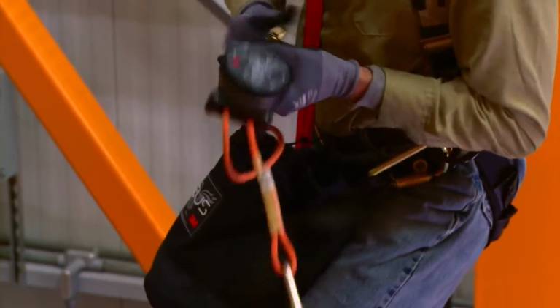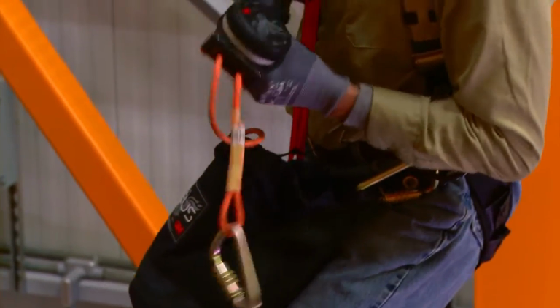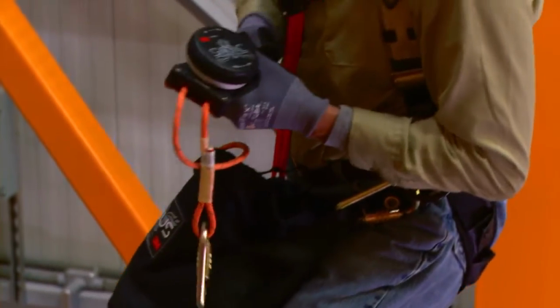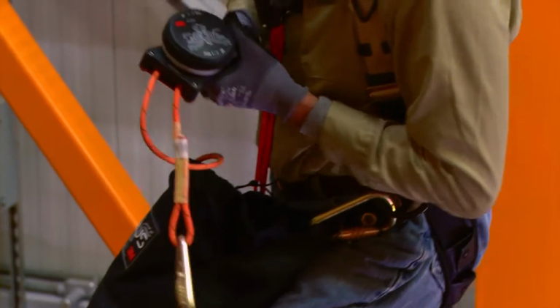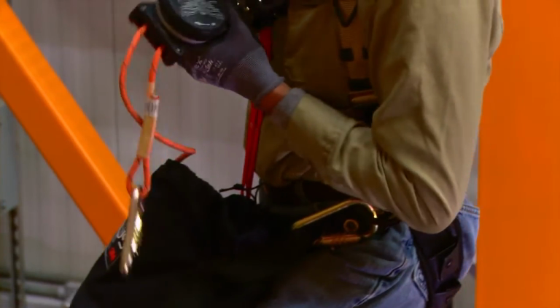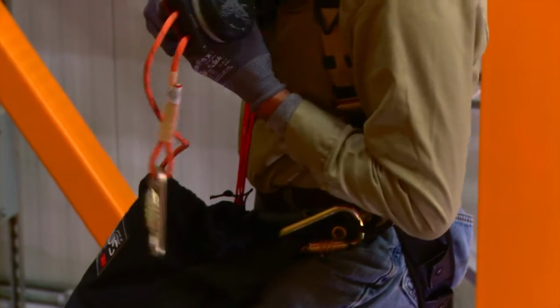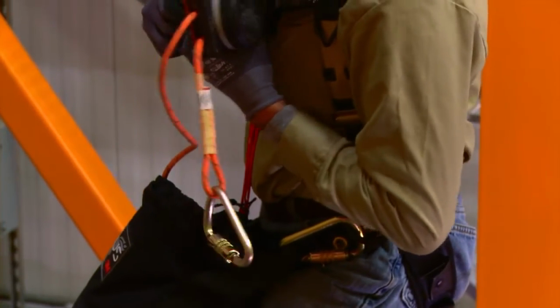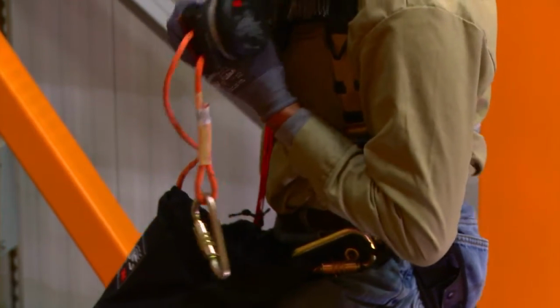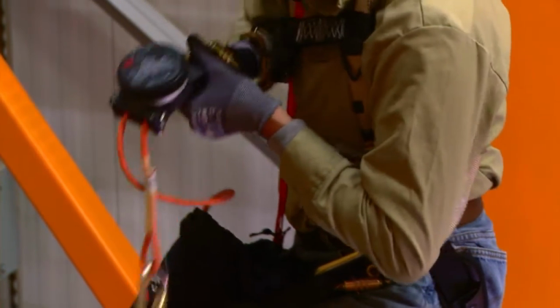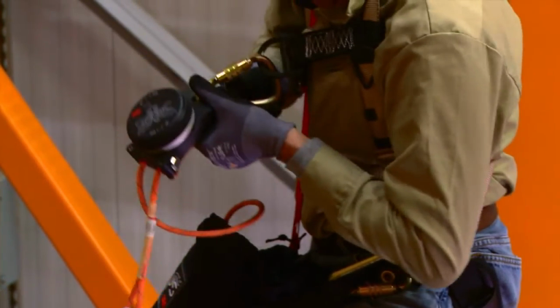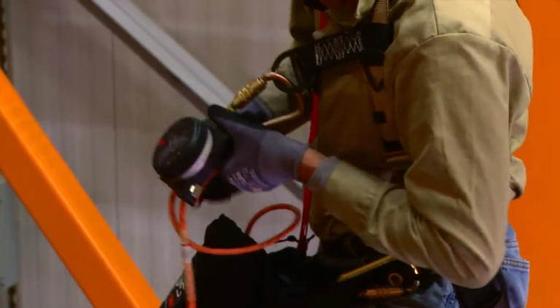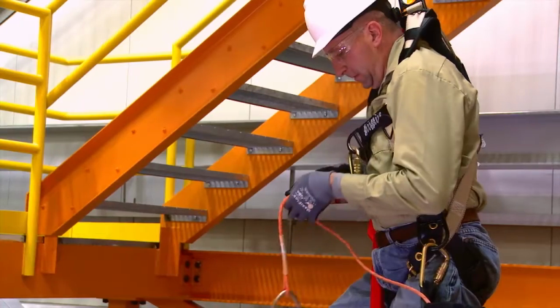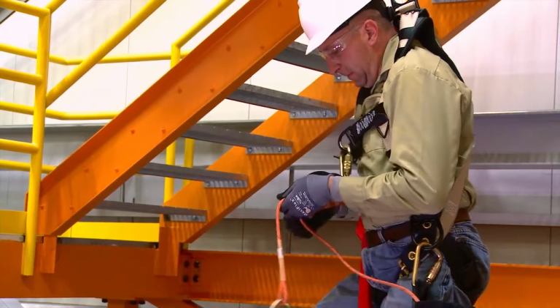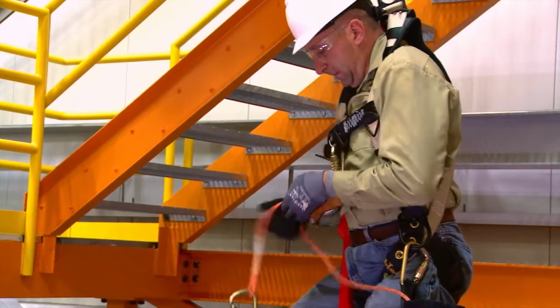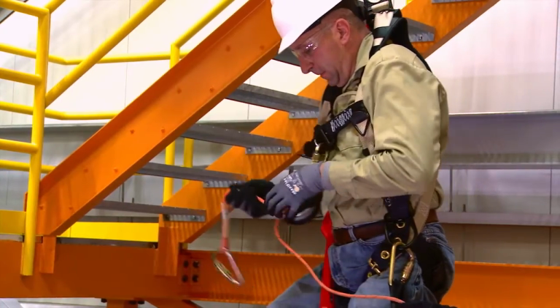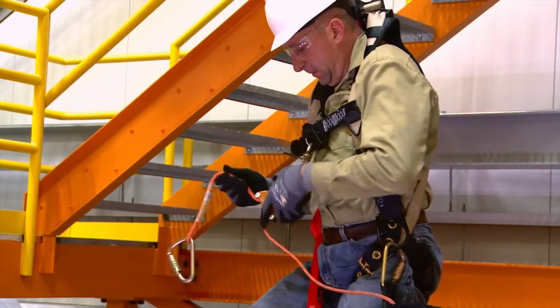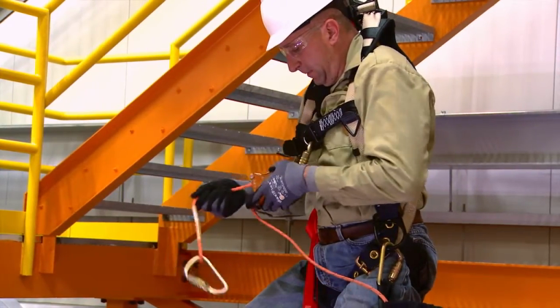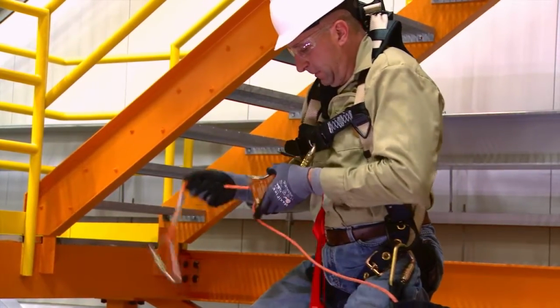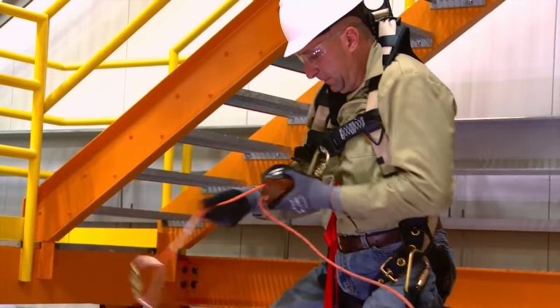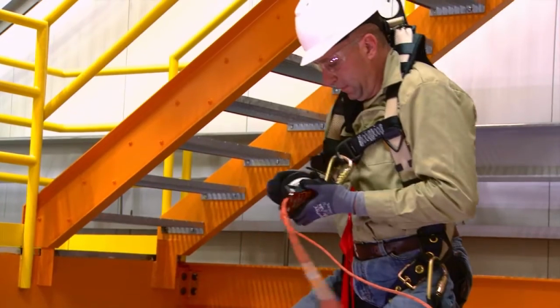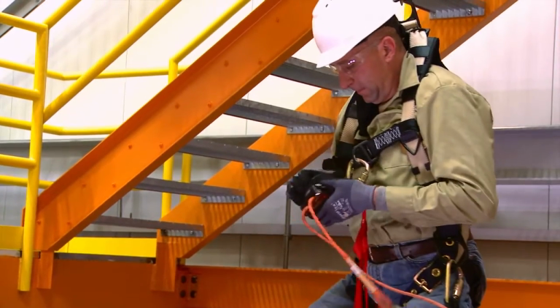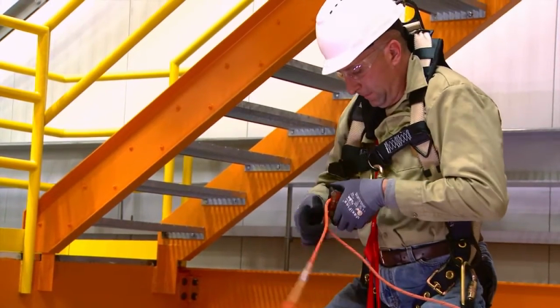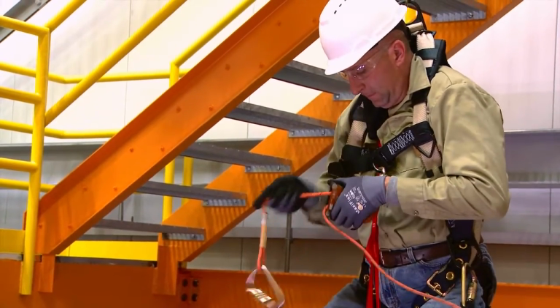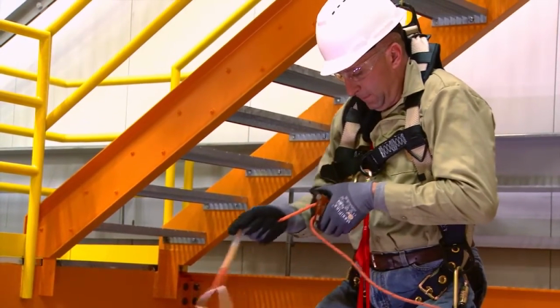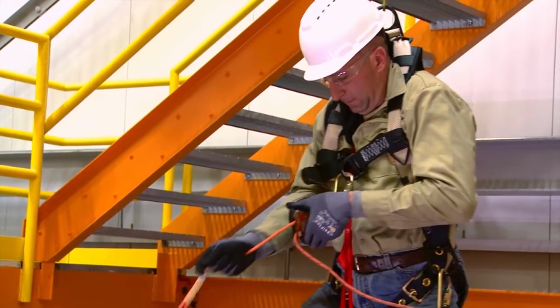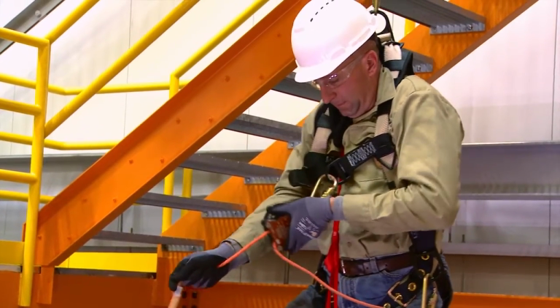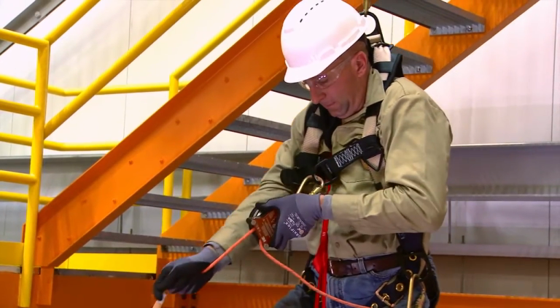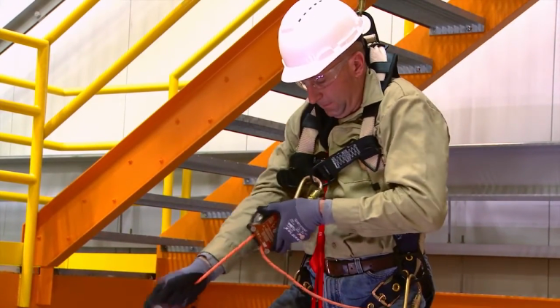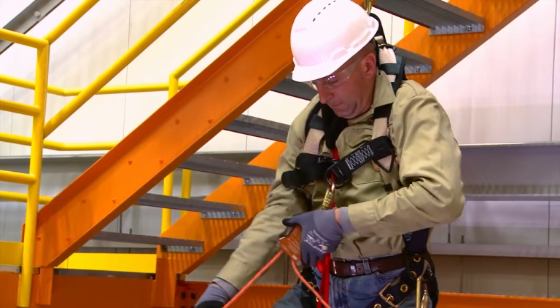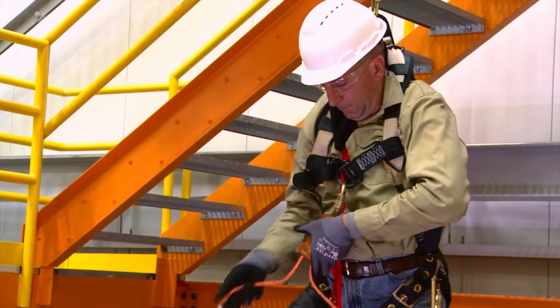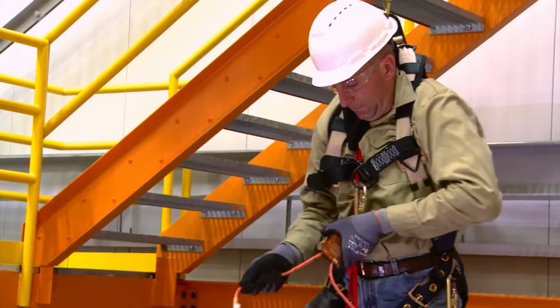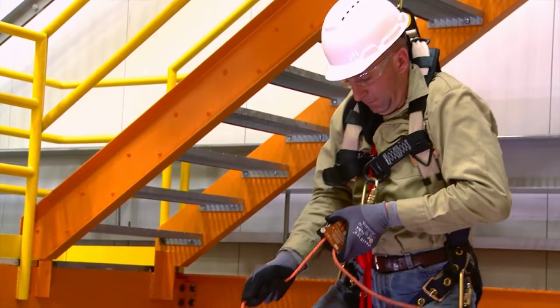Connect the descent device to your harness. Extend enough rope from the 3M DEUS 3000 series controlled descent device in order to reach the eyelet of the lanyard.